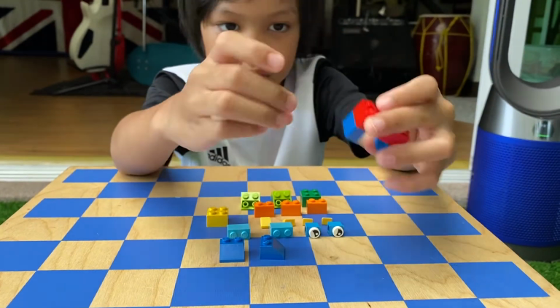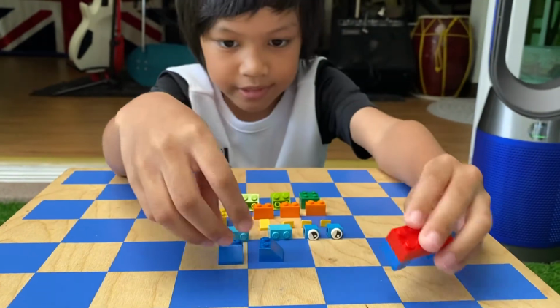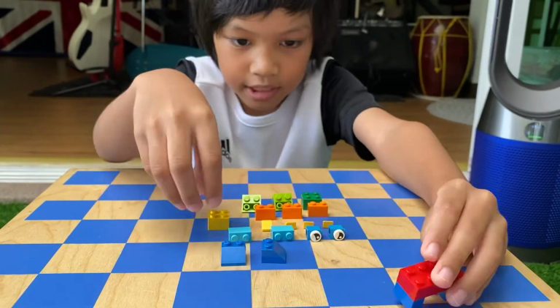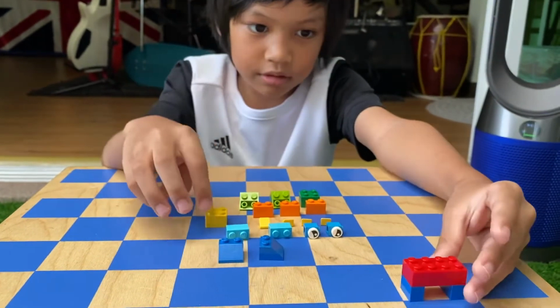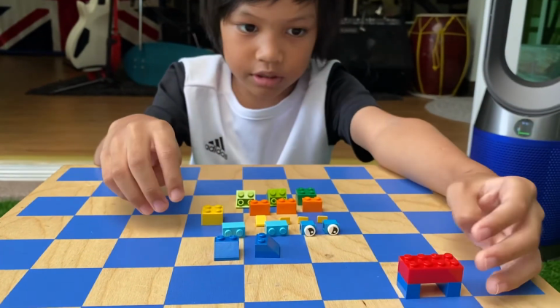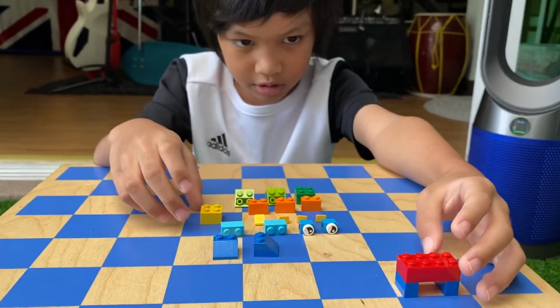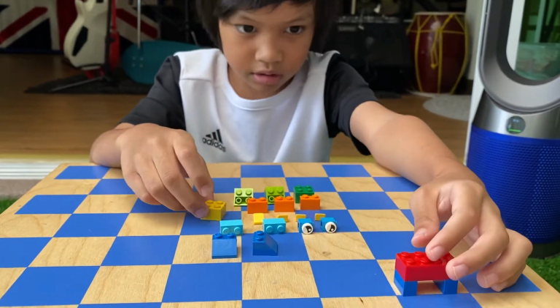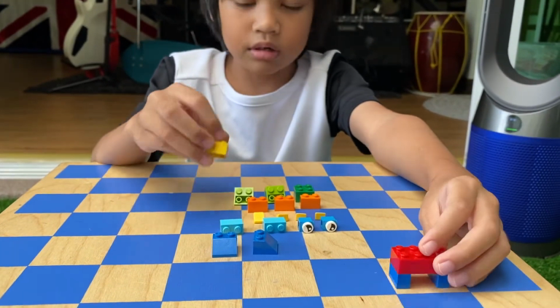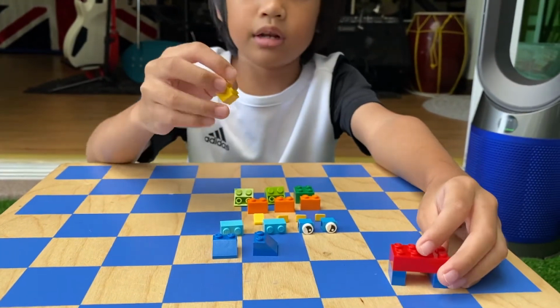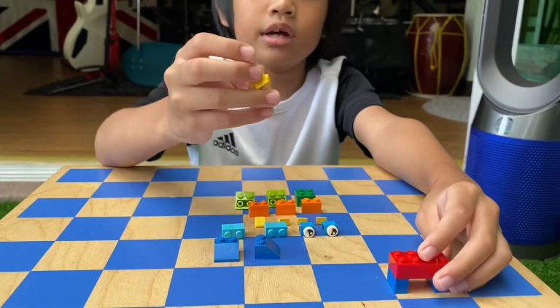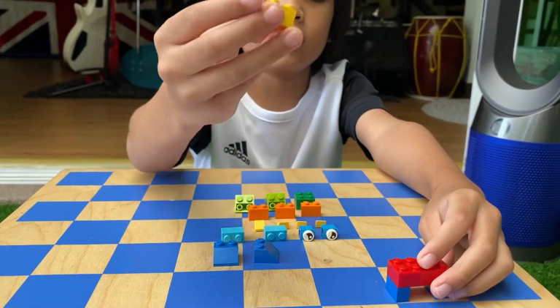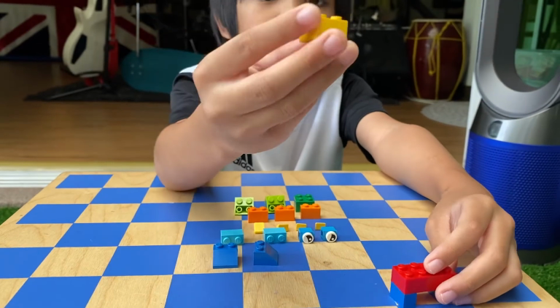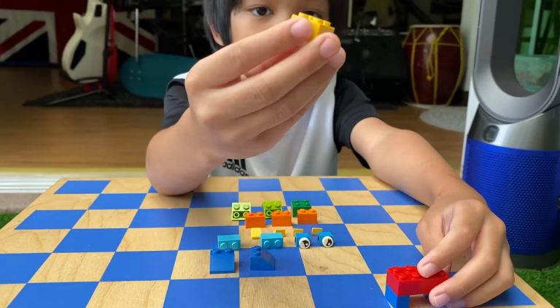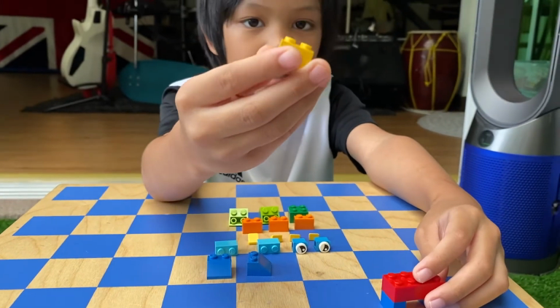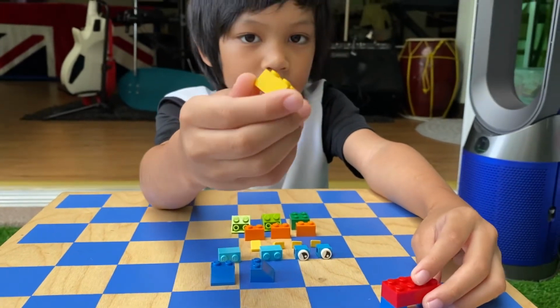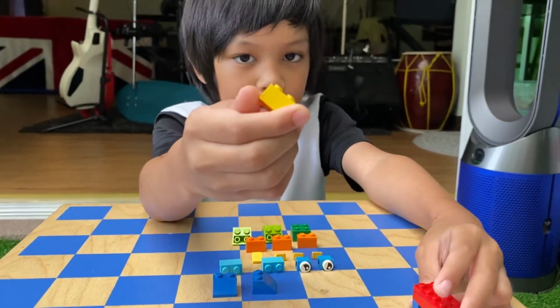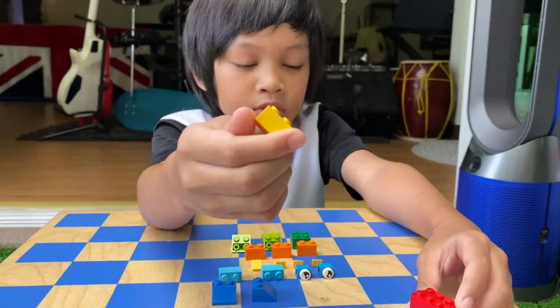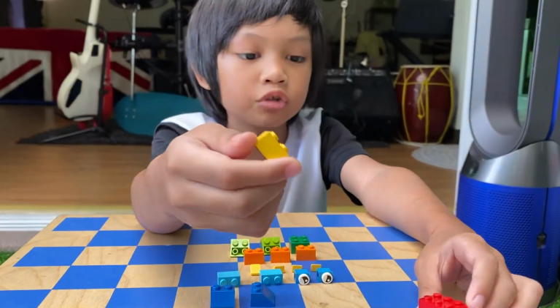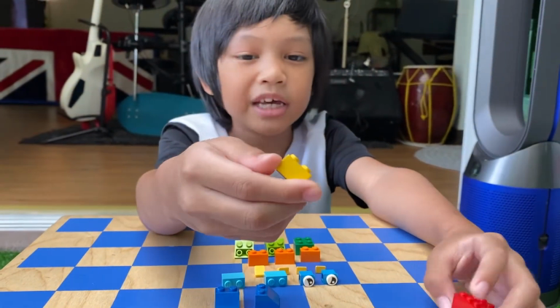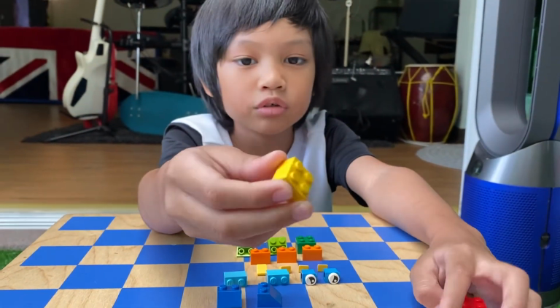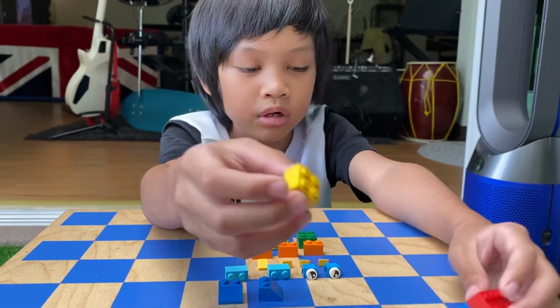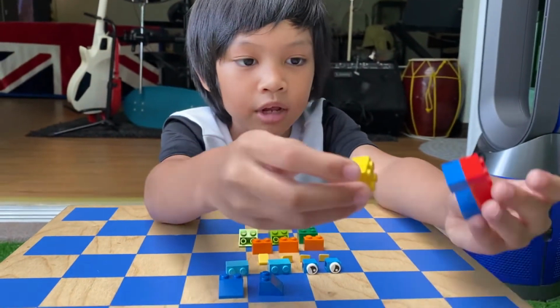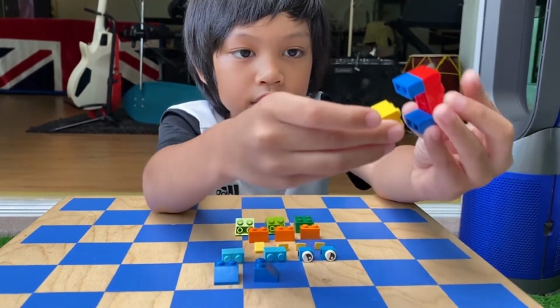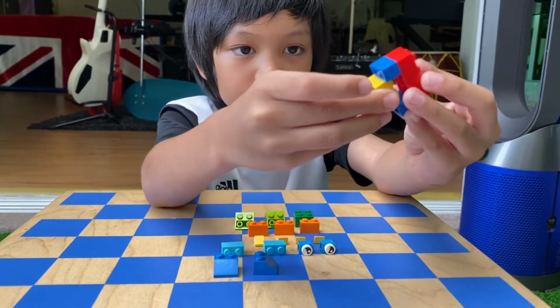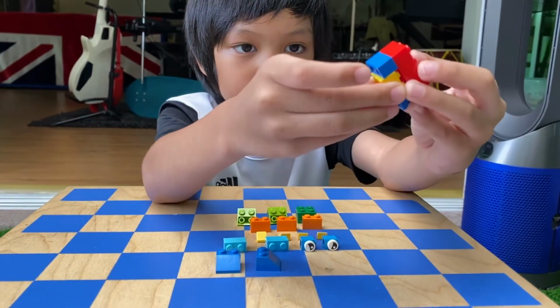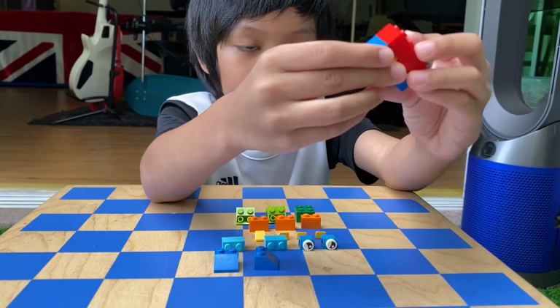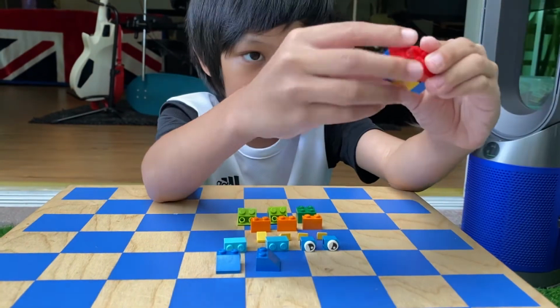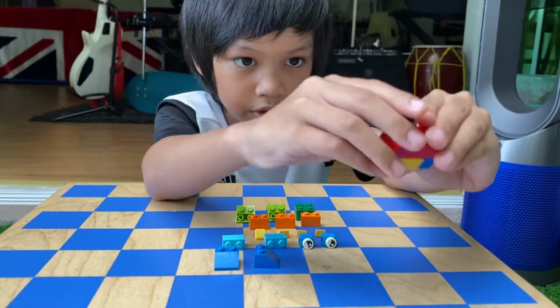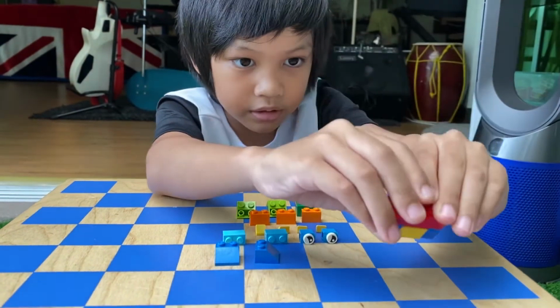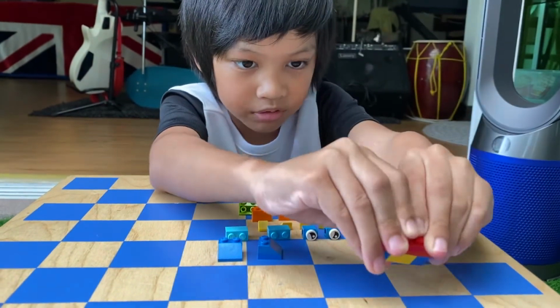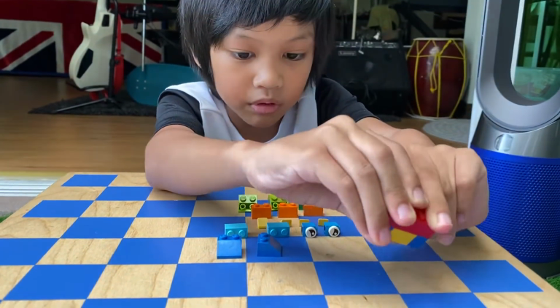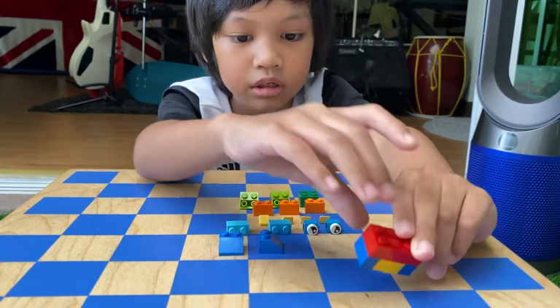And then you're going to need a yellow 2 by 2 block or brick. Put it right here.